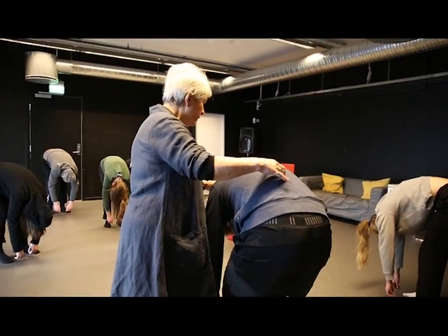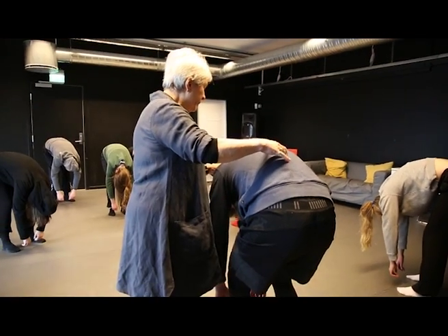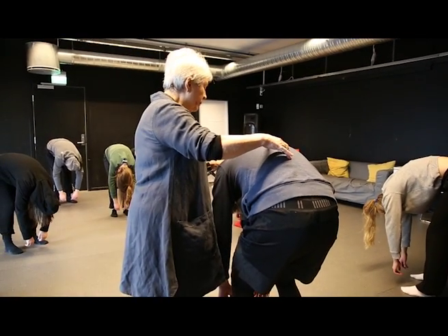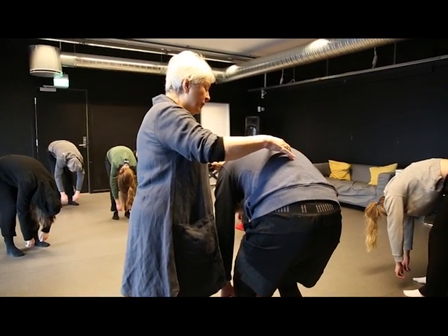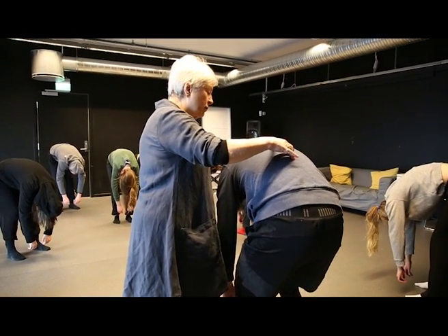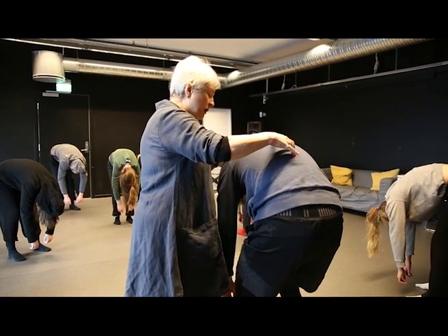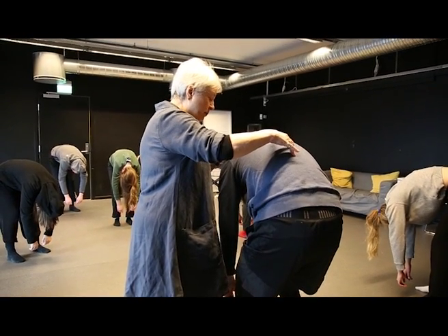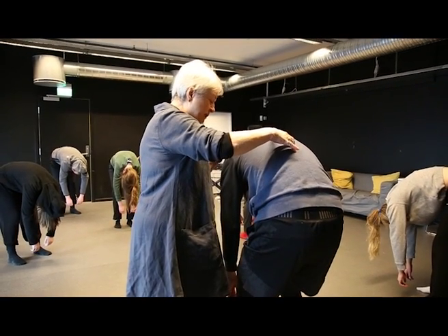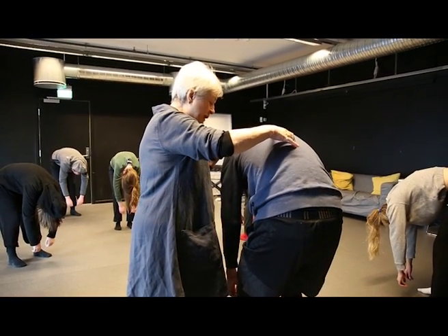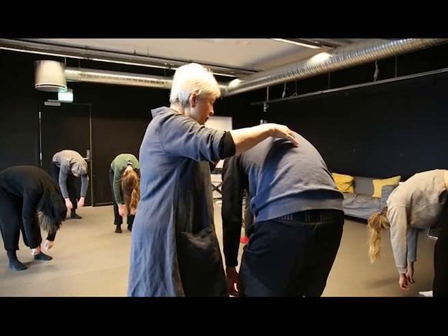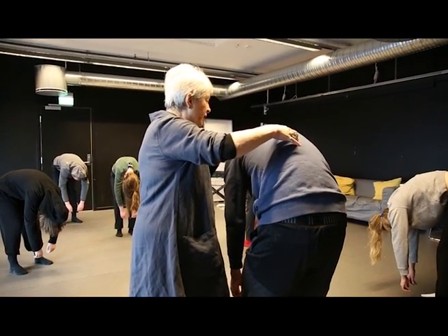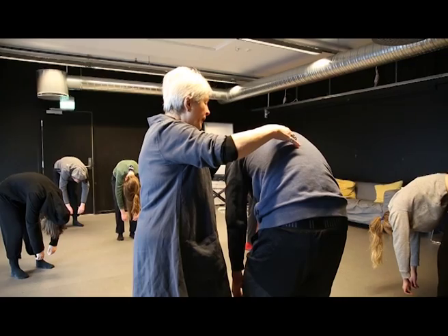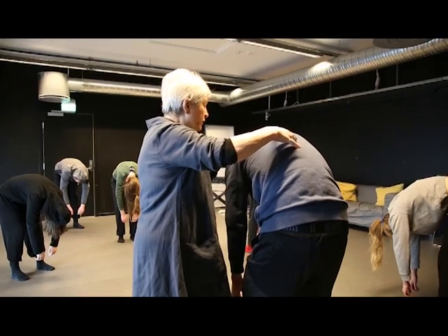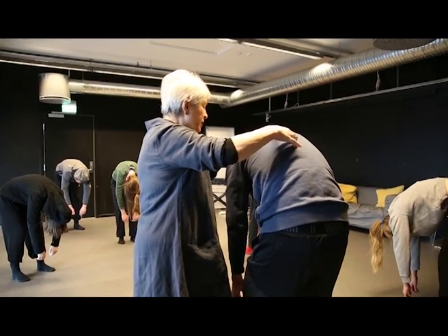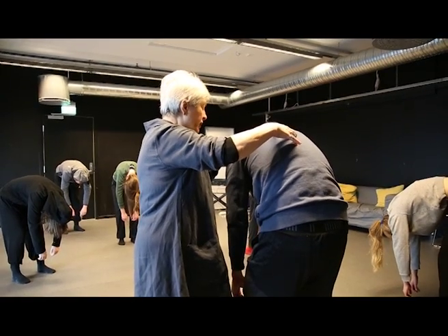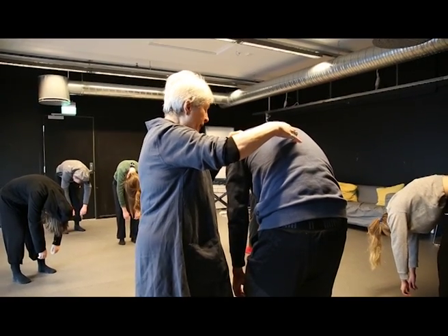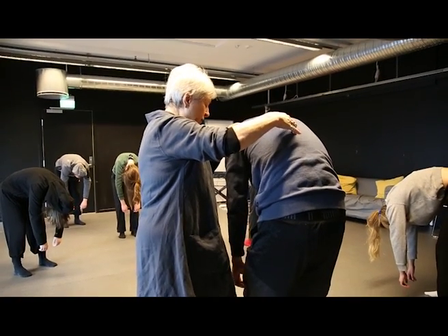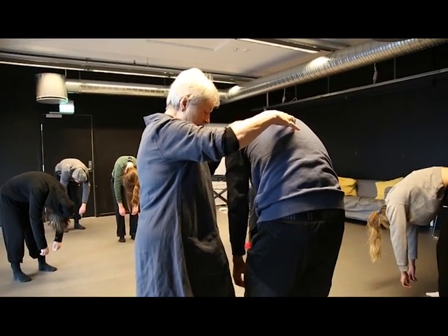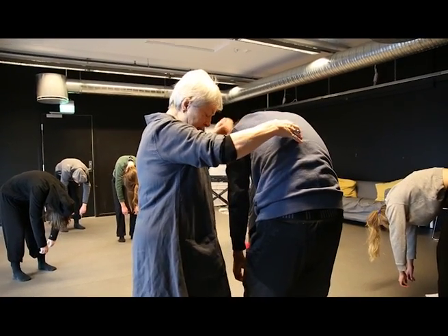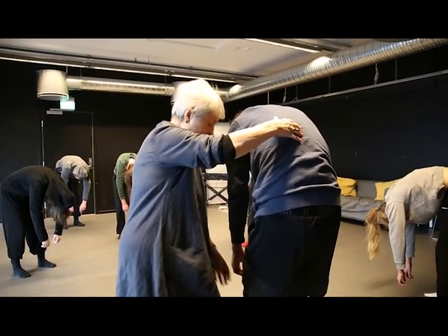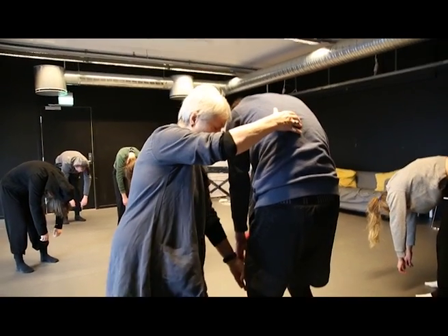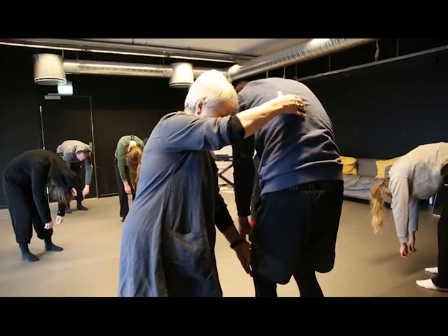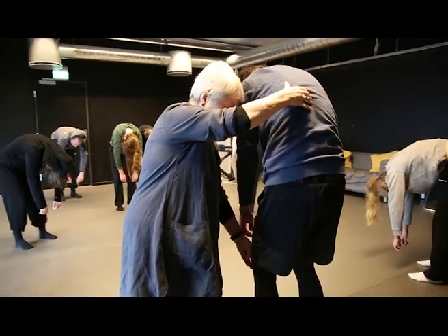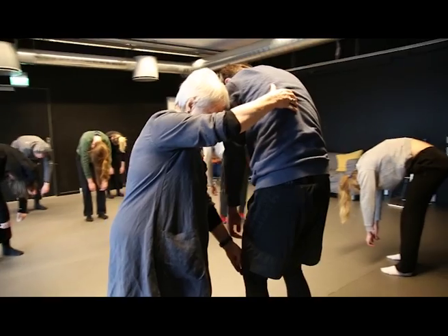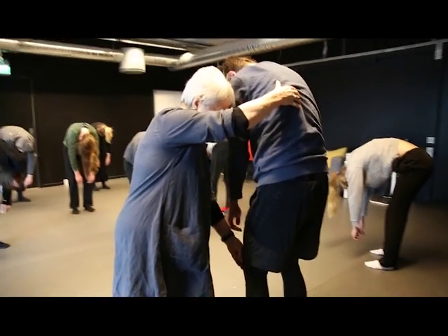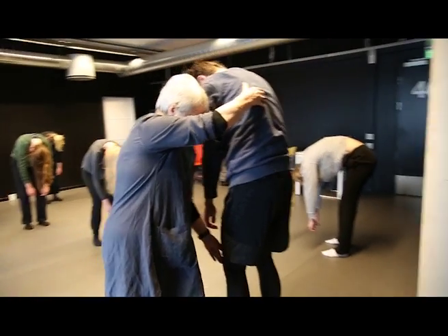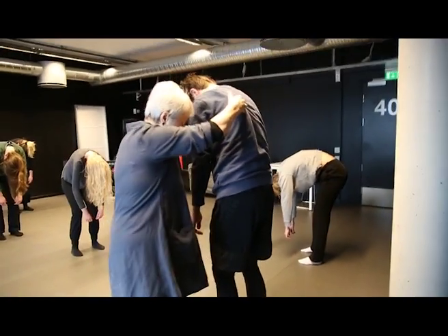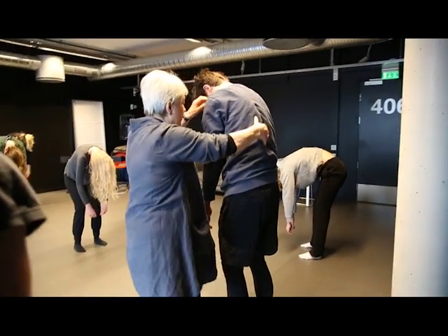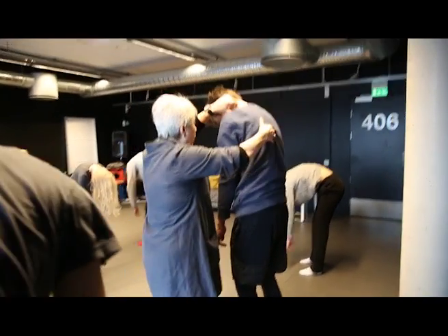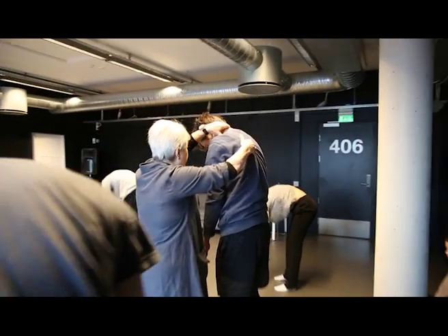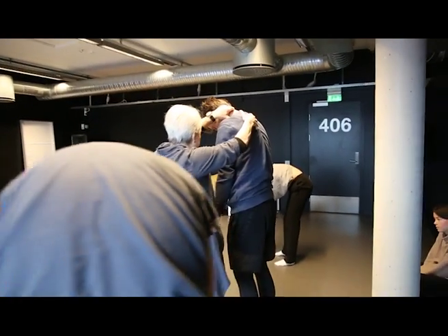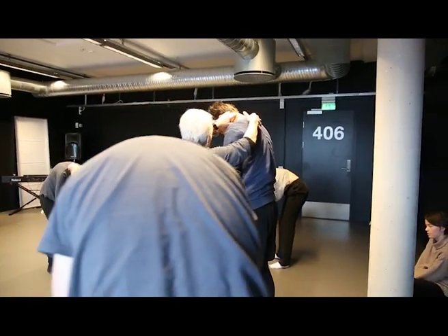Vertebra by vertebra. Belly muscles loose, buttock muscles loose. Just your skeleton reconstructing, reorganizing itself. Your knees will gradually lift as you come up.